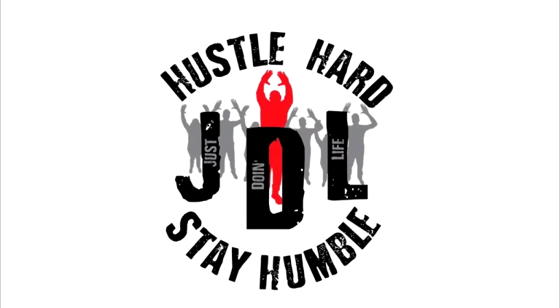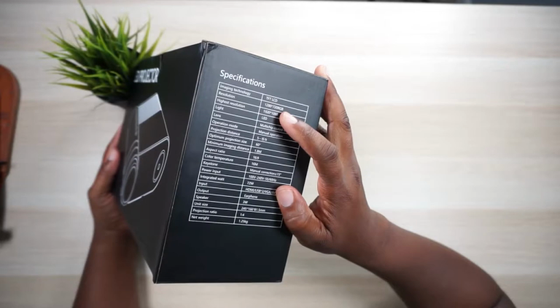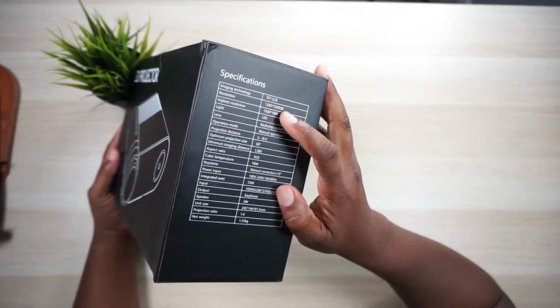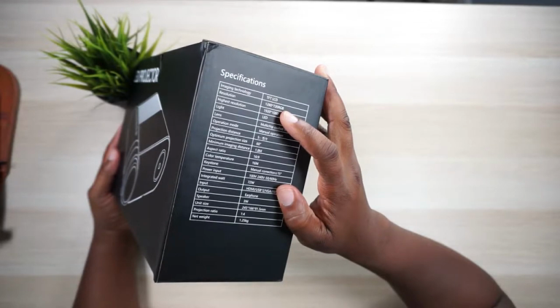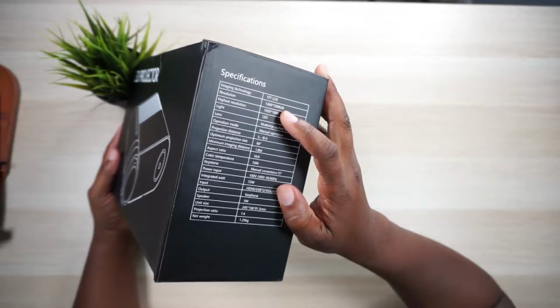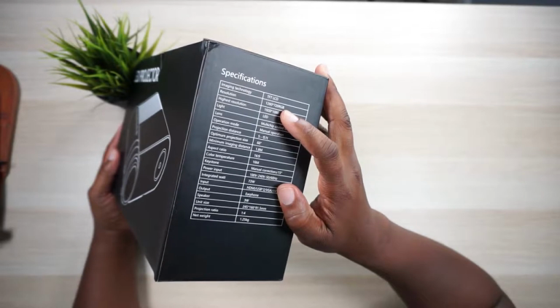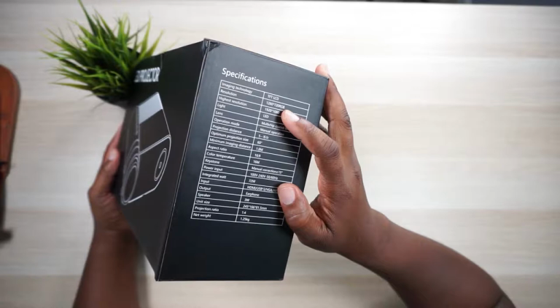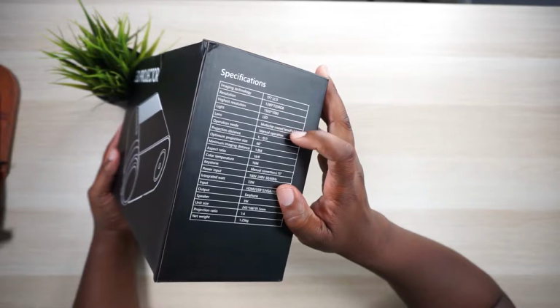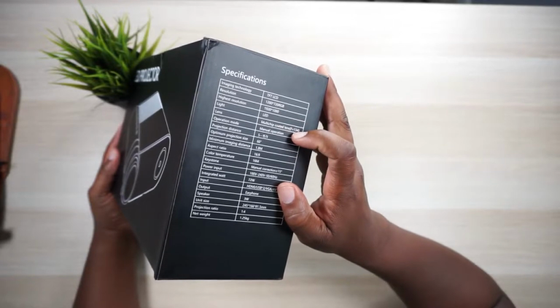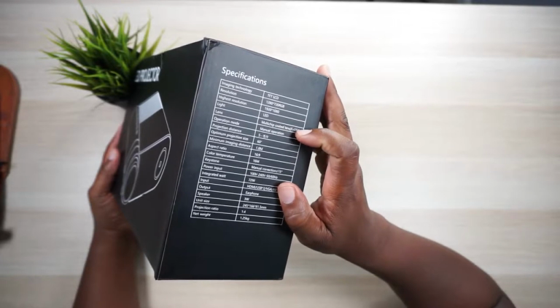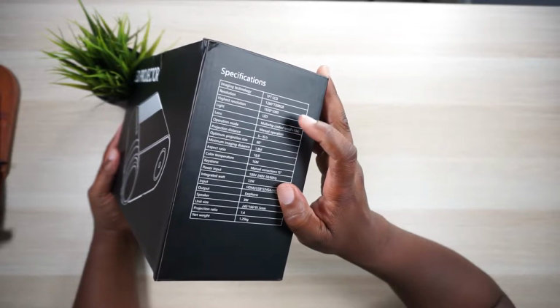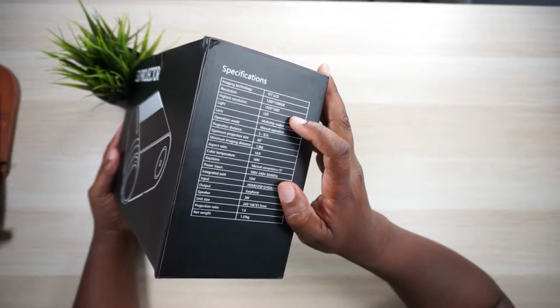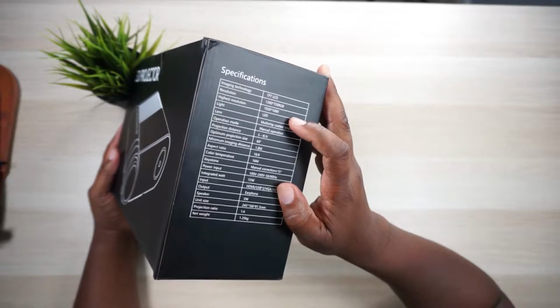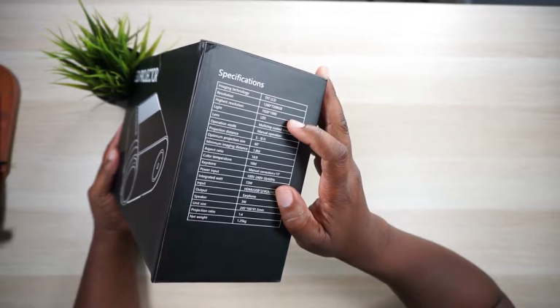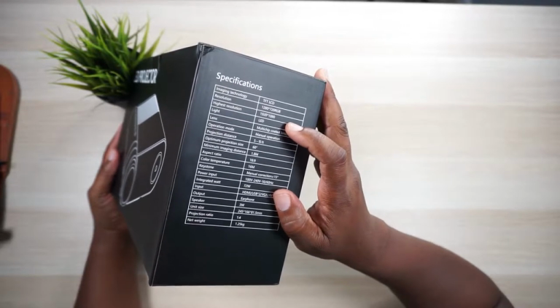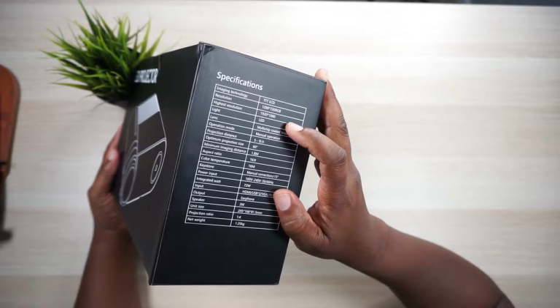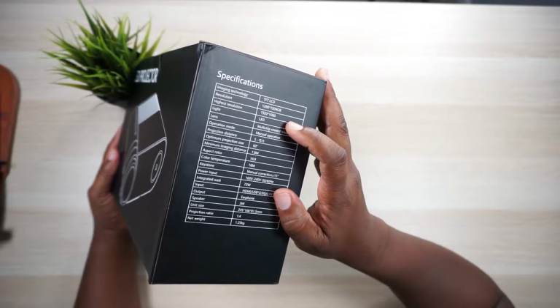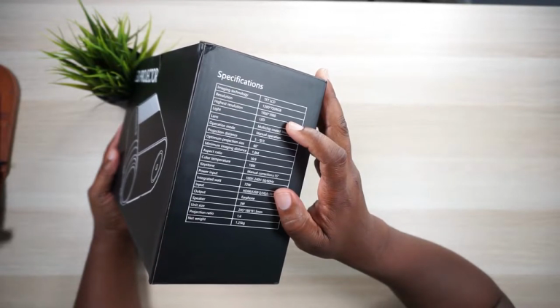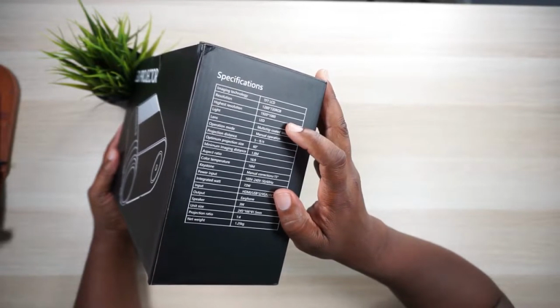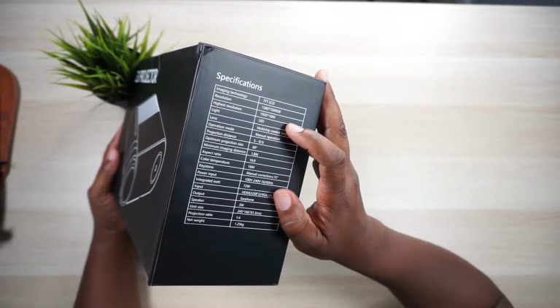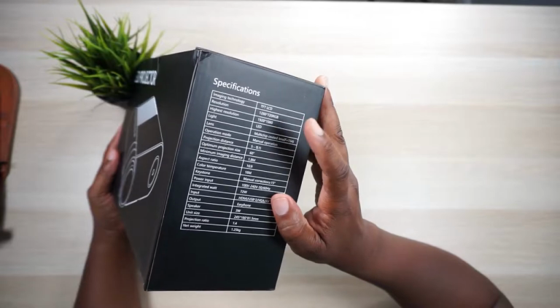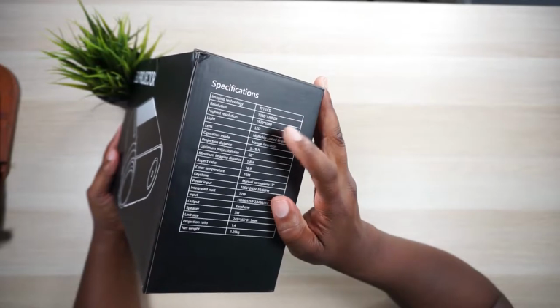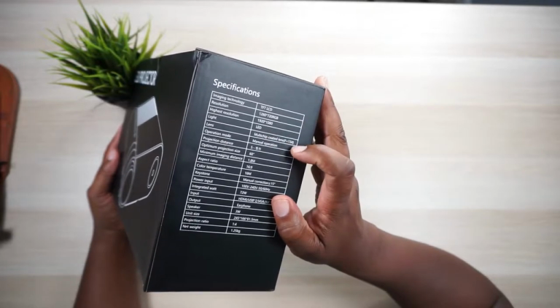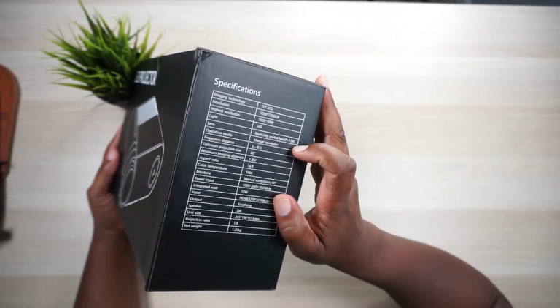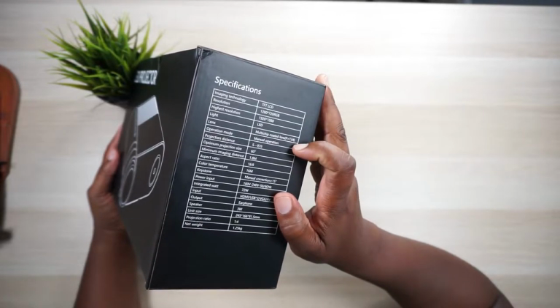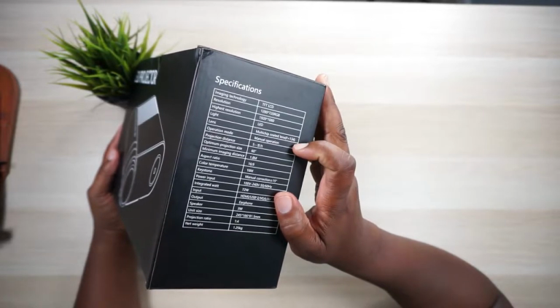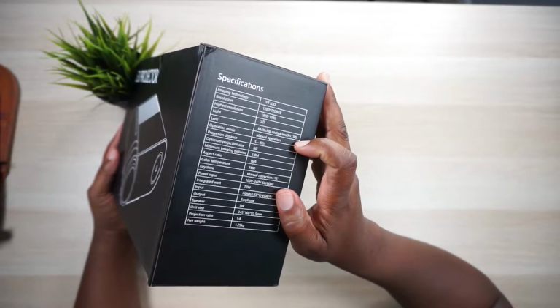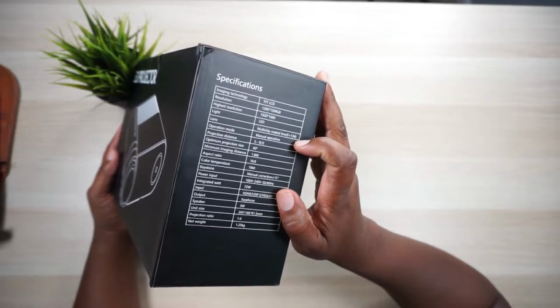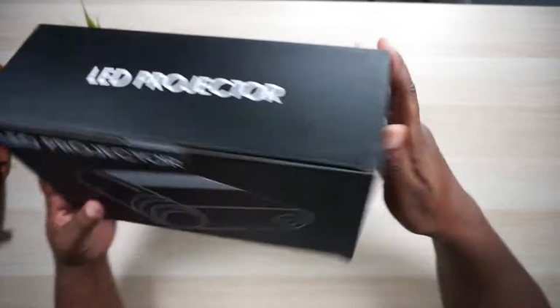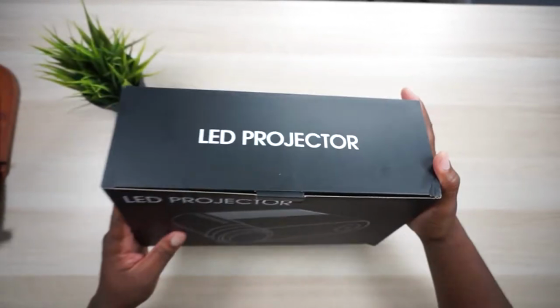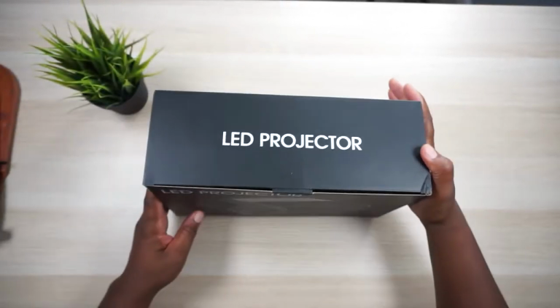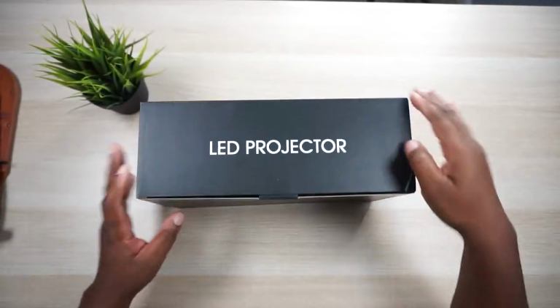Alrighty, we got TFT LCD imaging technology with native 720p, but it also does support 1080p. Let's get into this box, man.